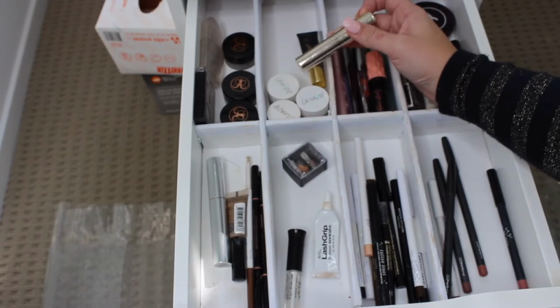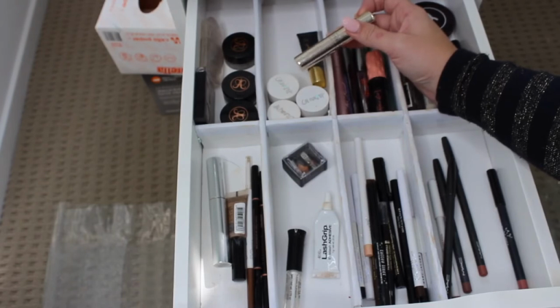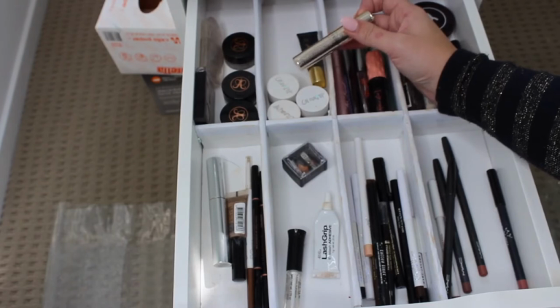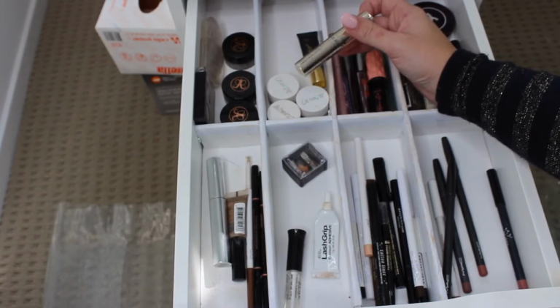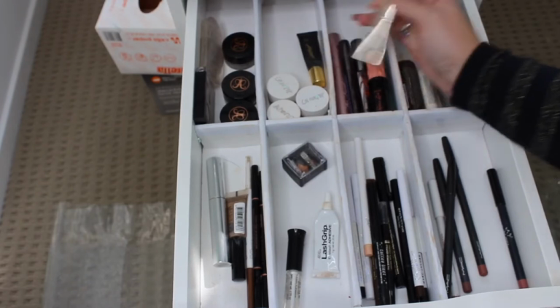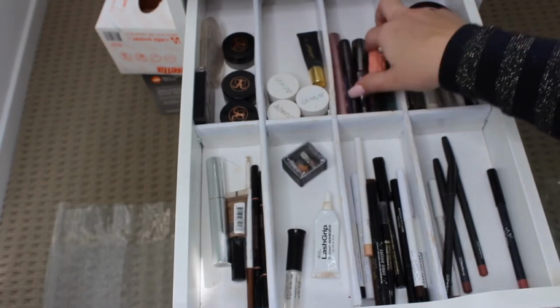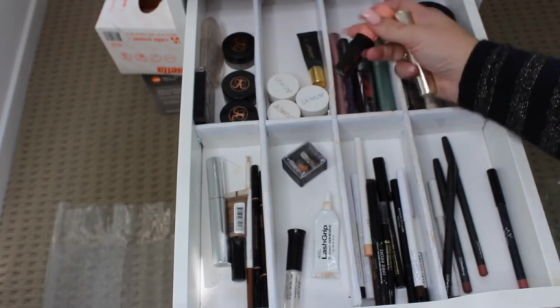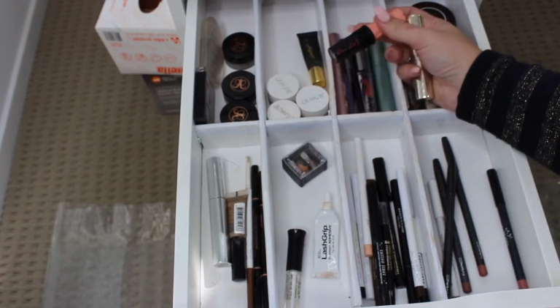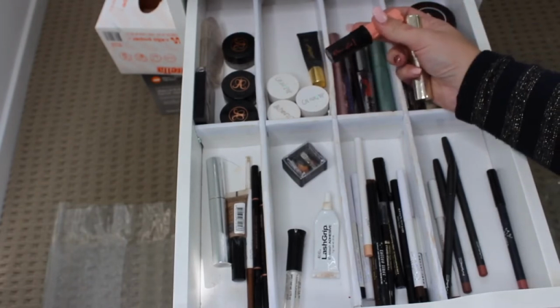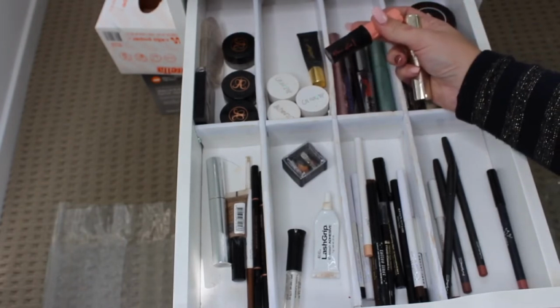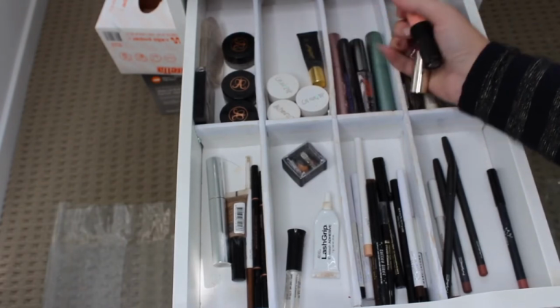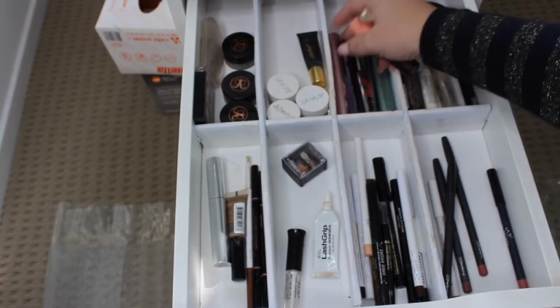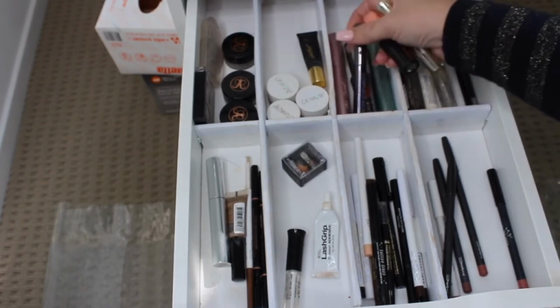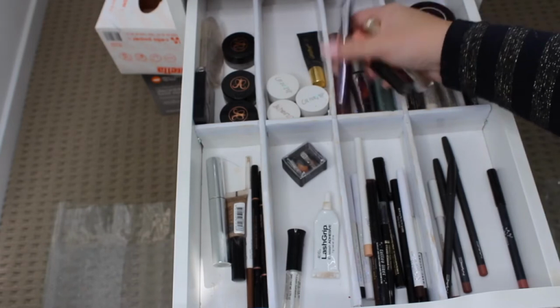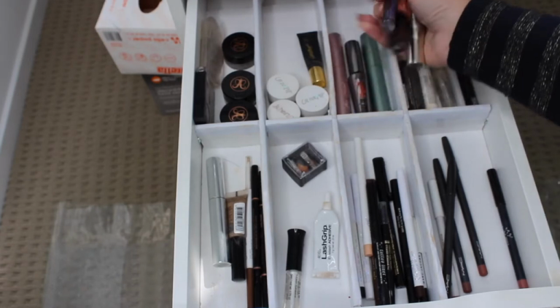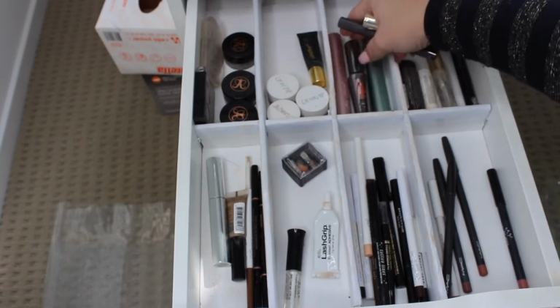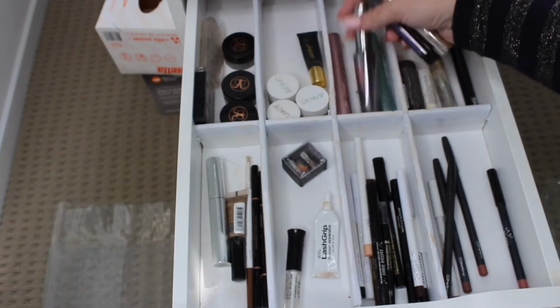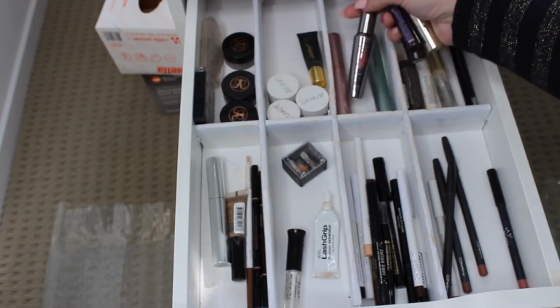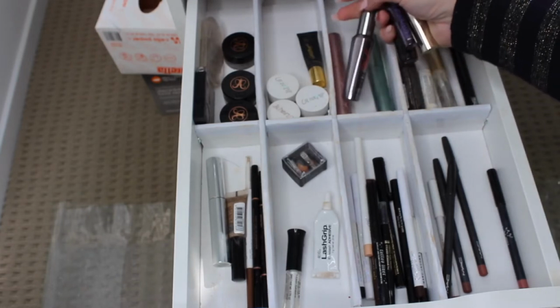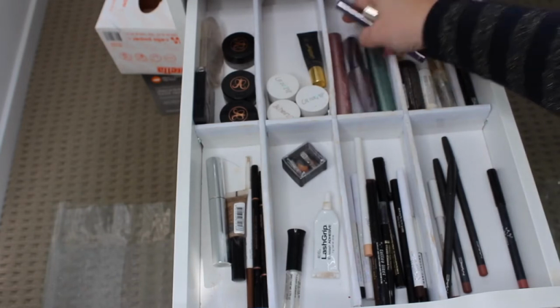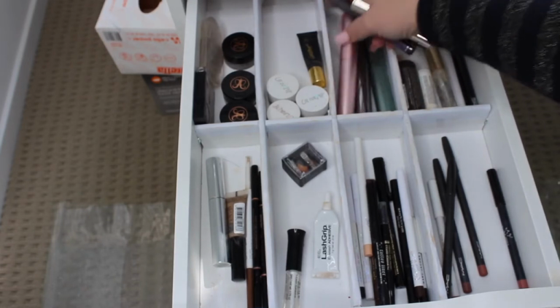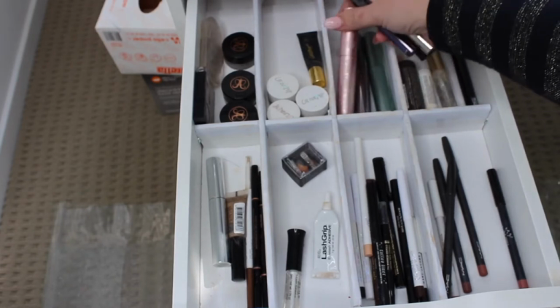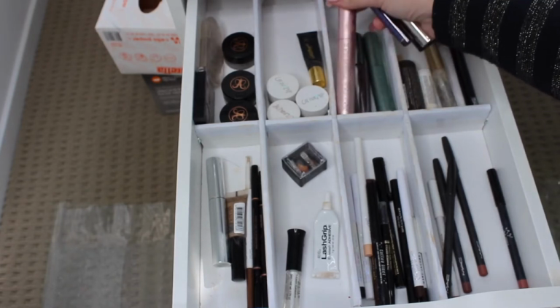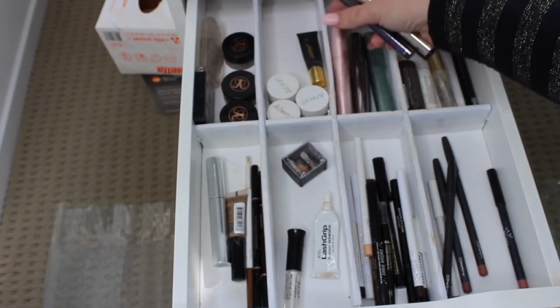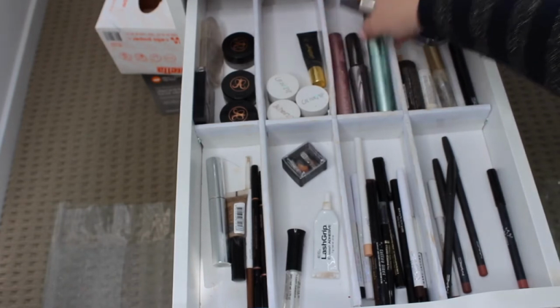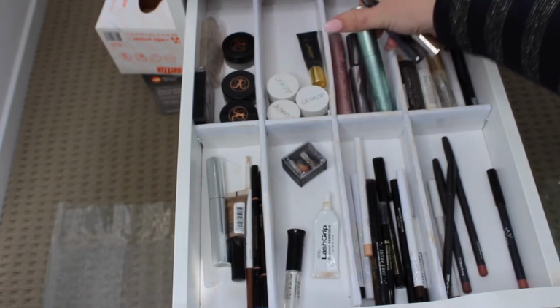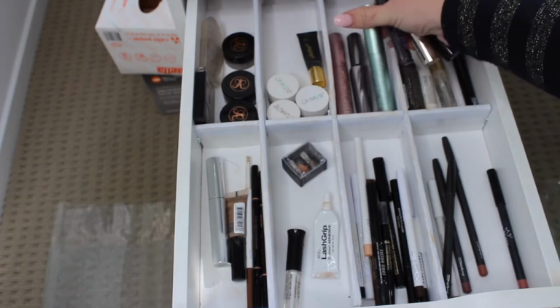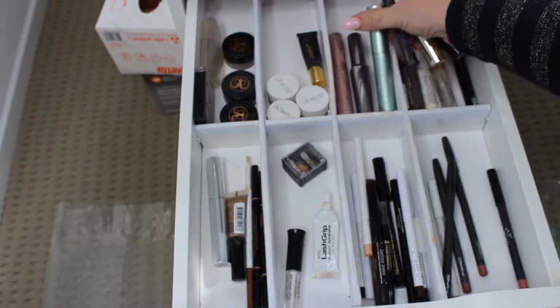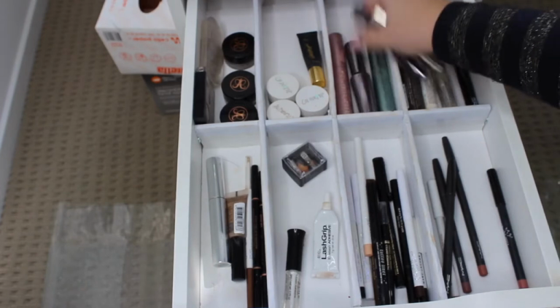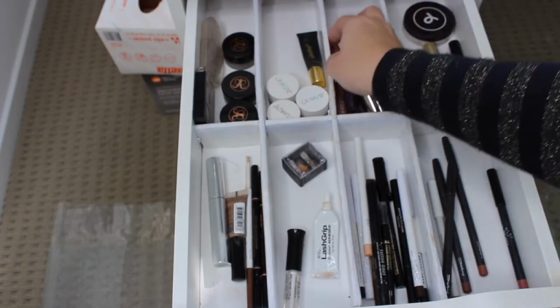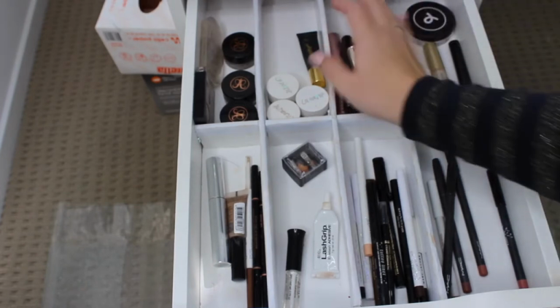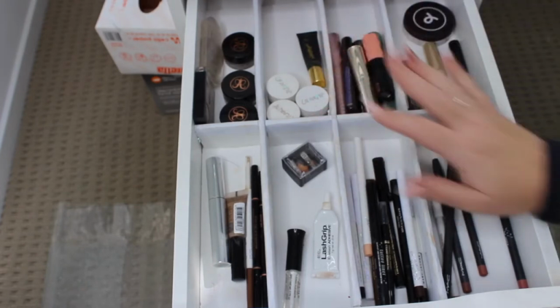Here are my mascaras. I've got One by Terry, Roller Lash, Urban Decay Perversion, They're Real by Benefit, Too Faced Better Than Sex, the NYX mascara, and then the waterproof version.